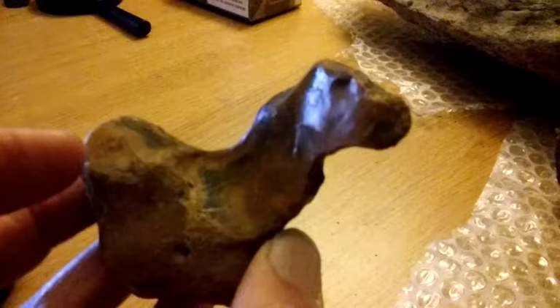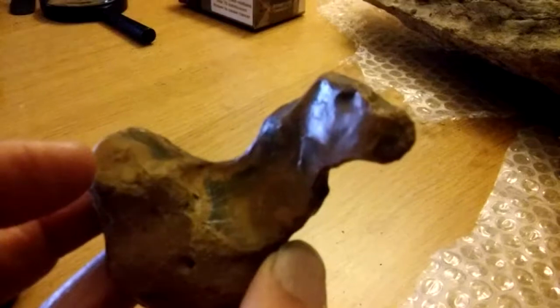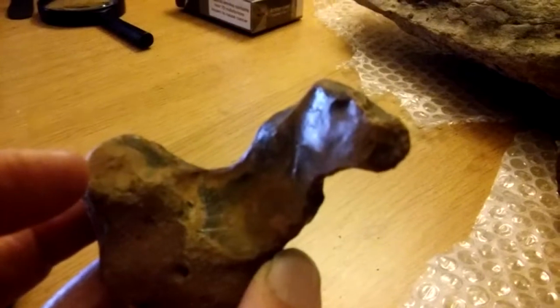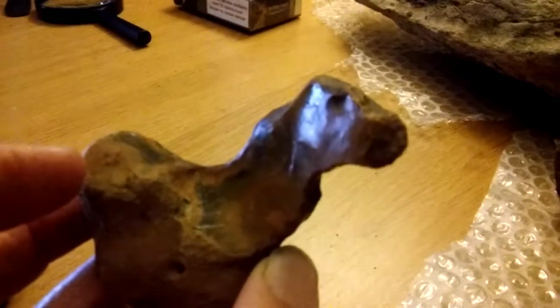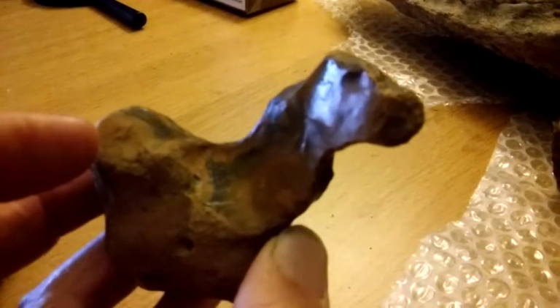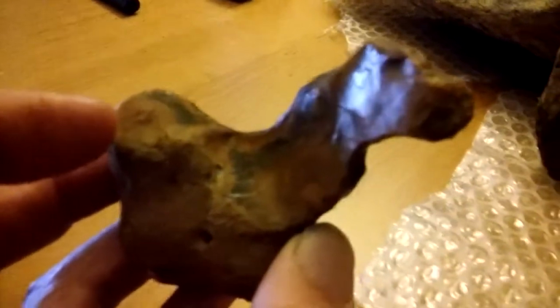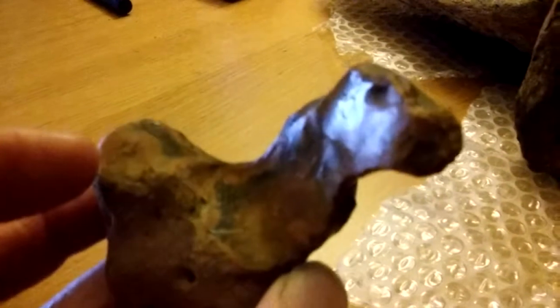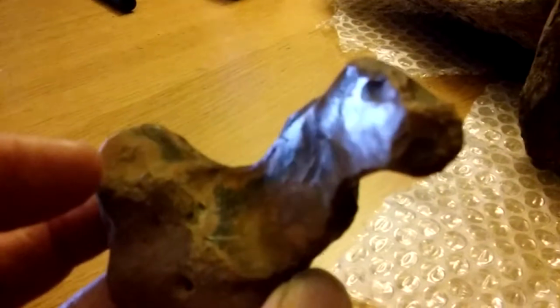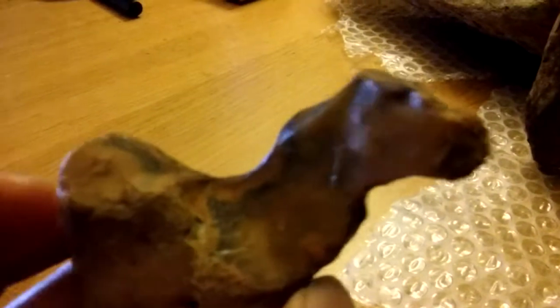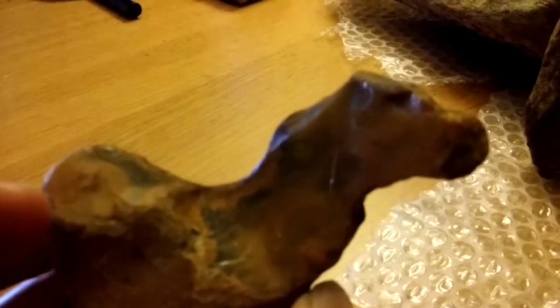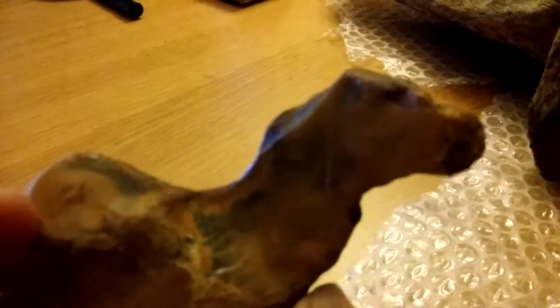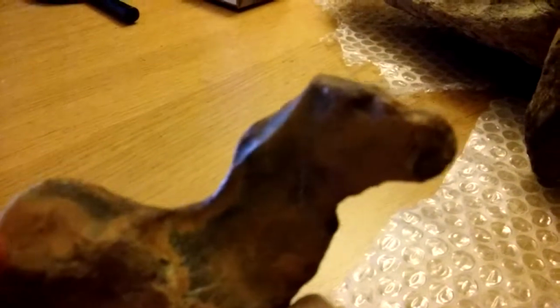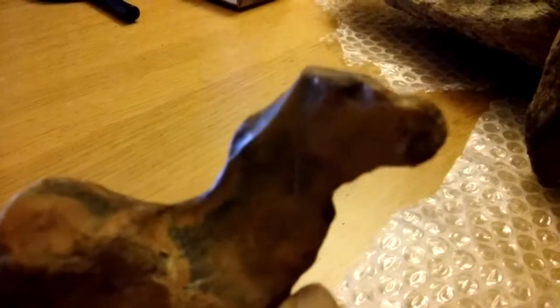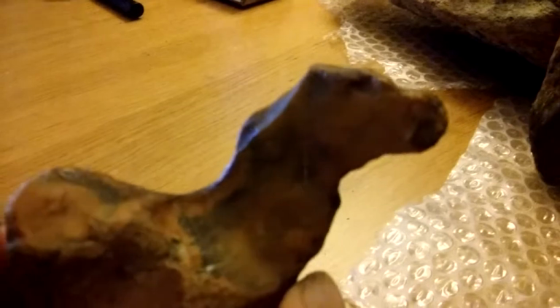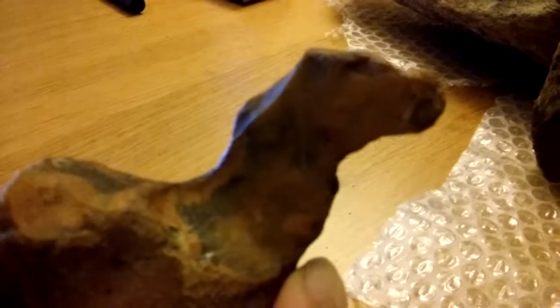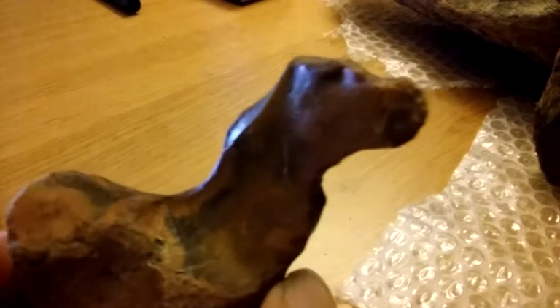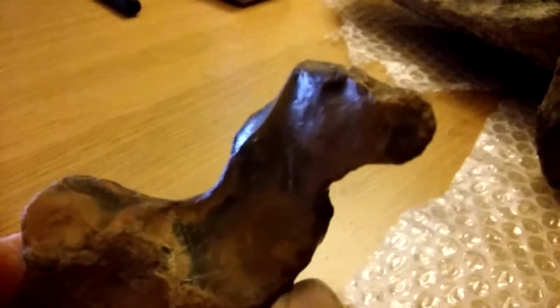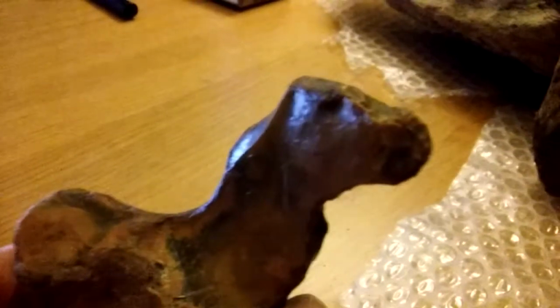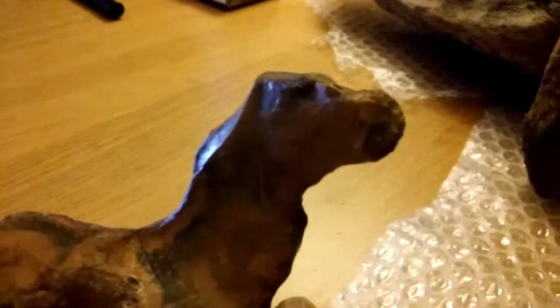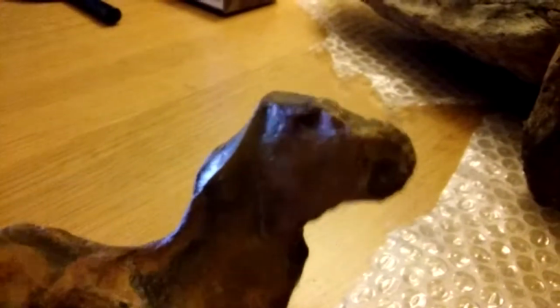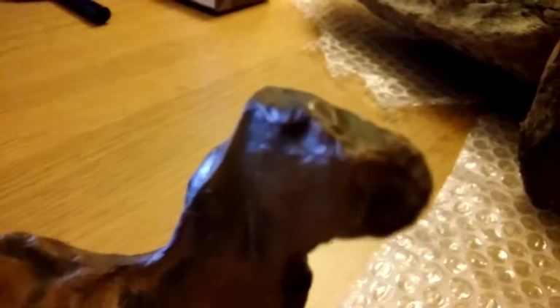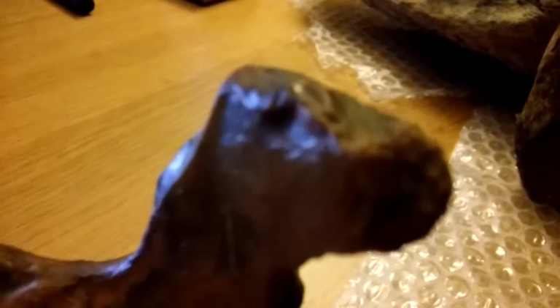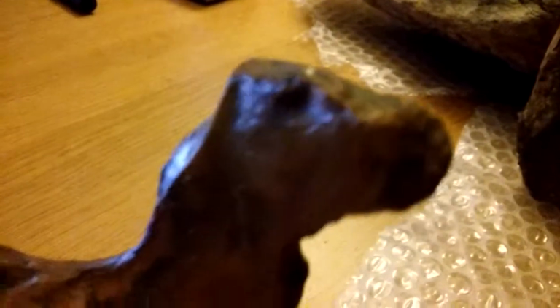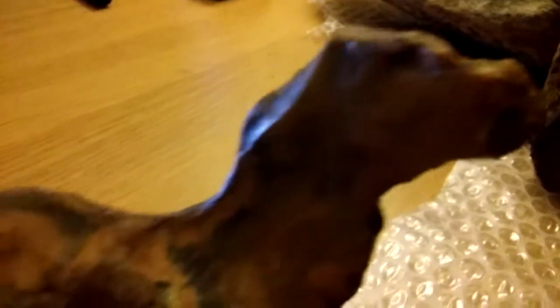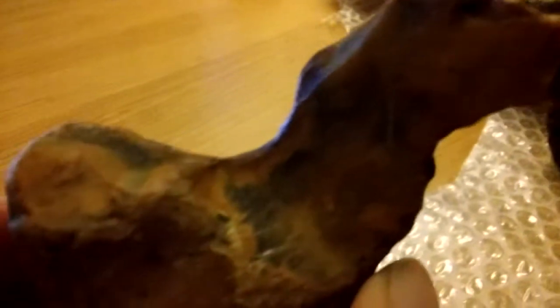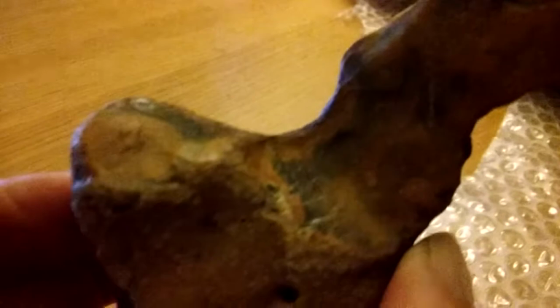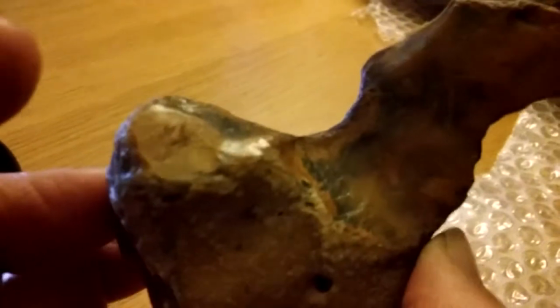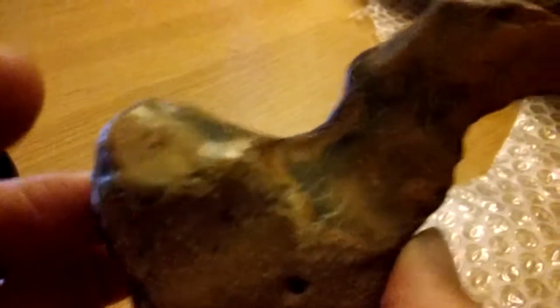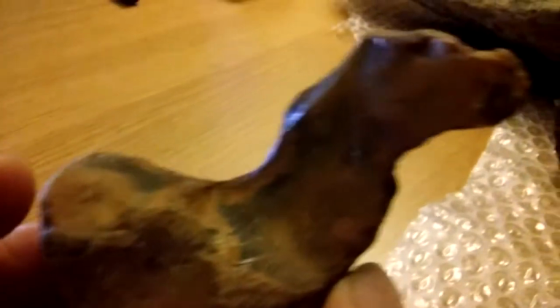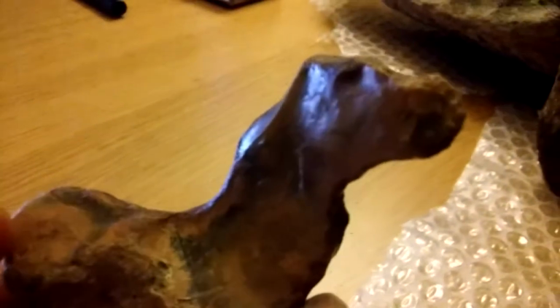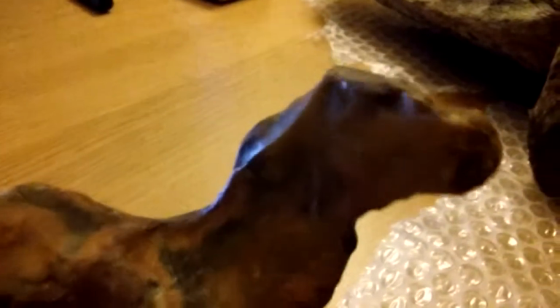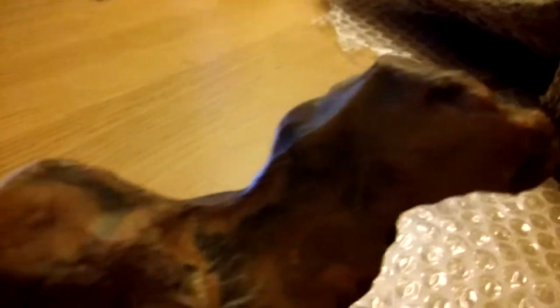Hi there folks, I'd make a quick video of this I found a couple of days ago. You can see the head there, and the eye, and the back of it, and the mane.